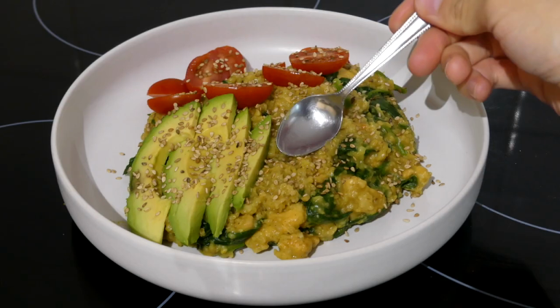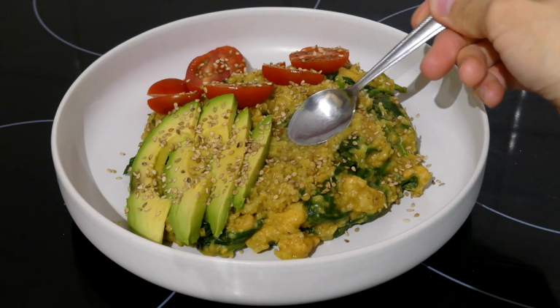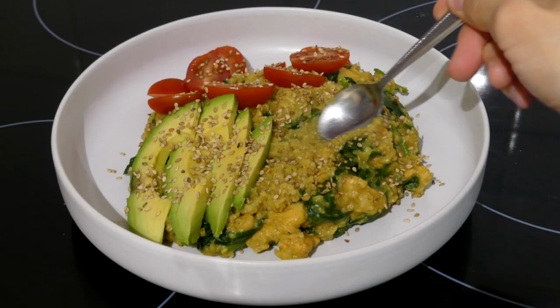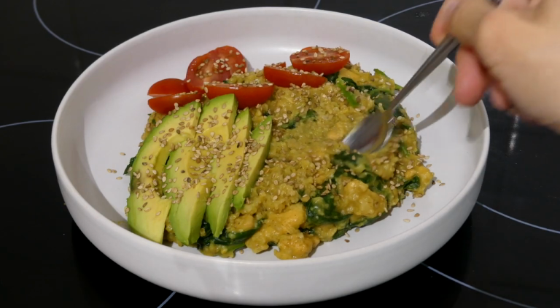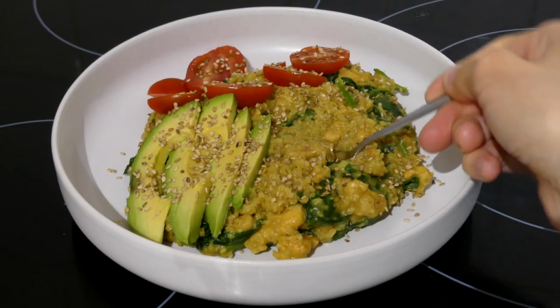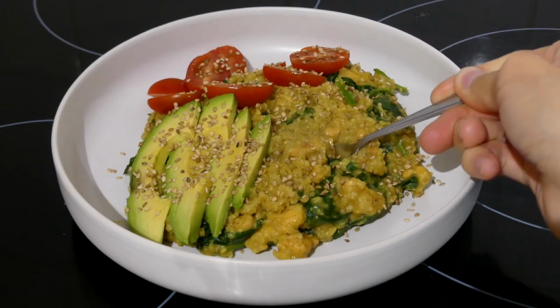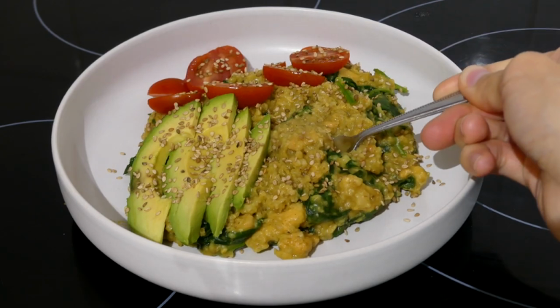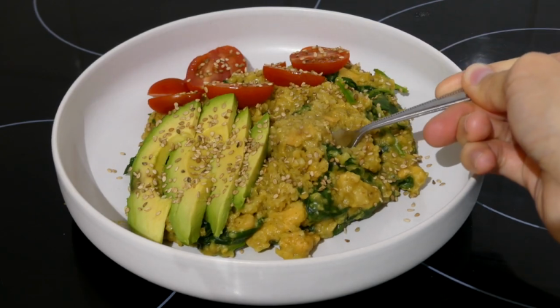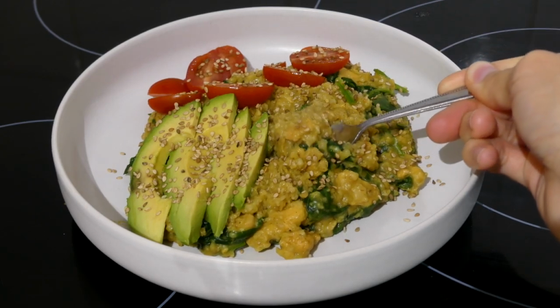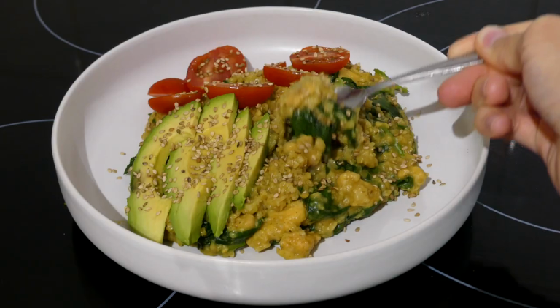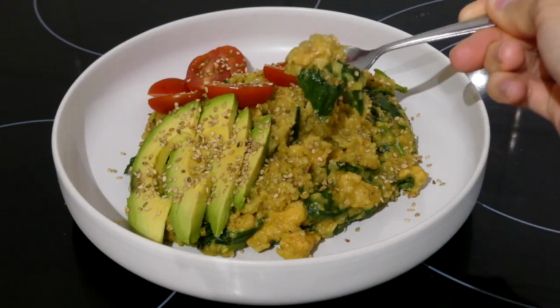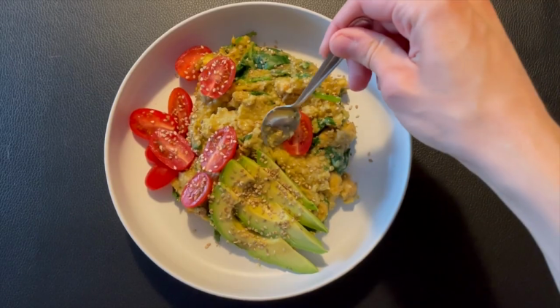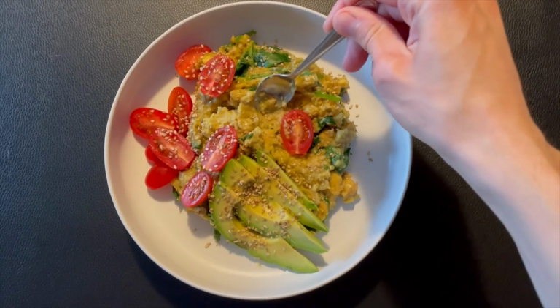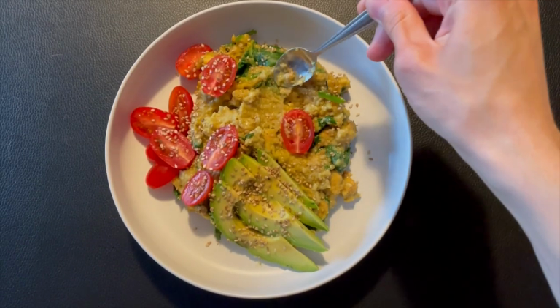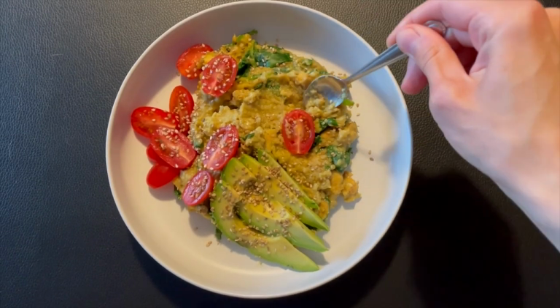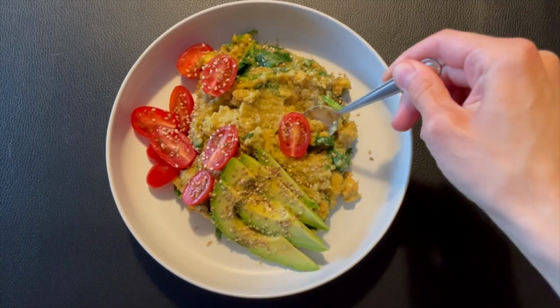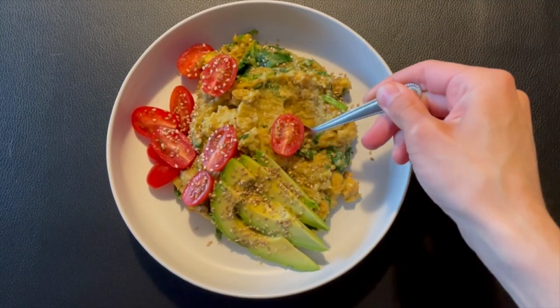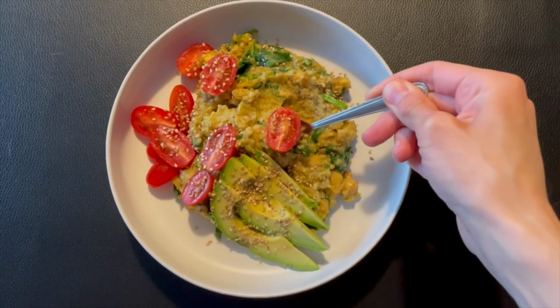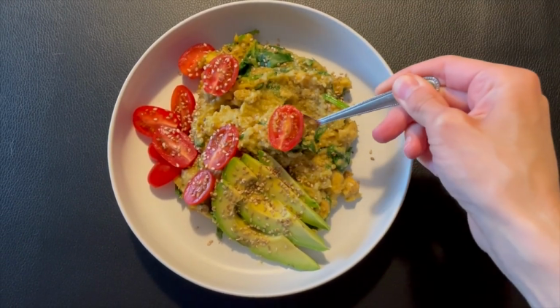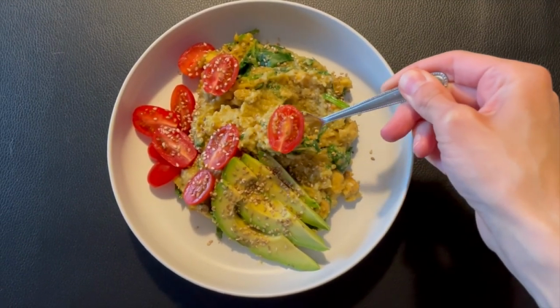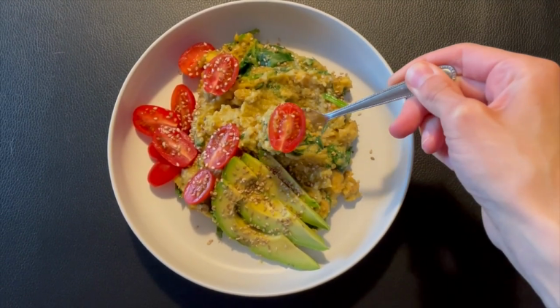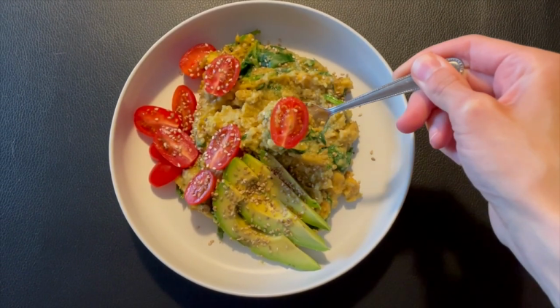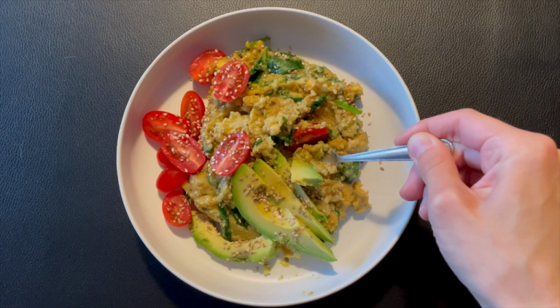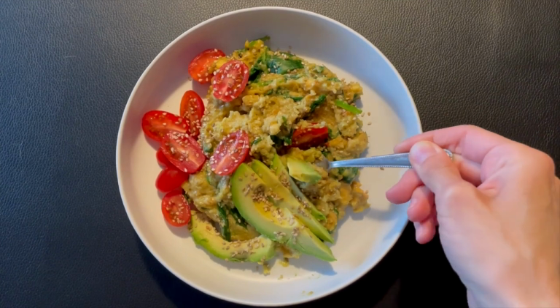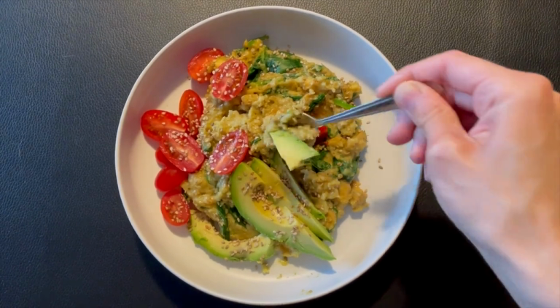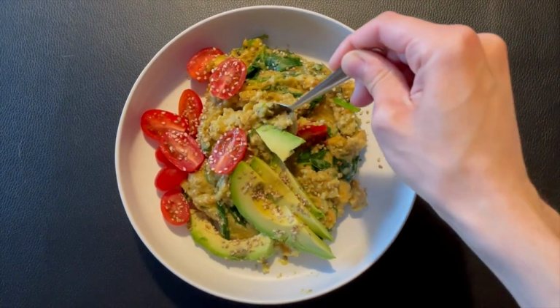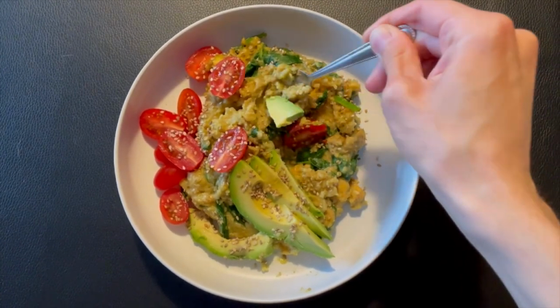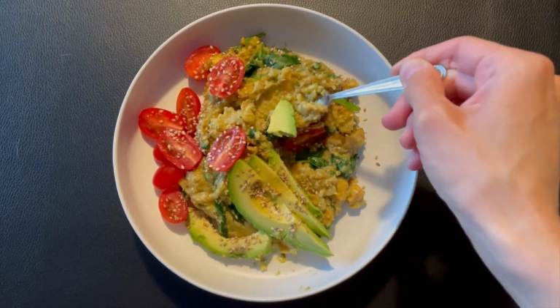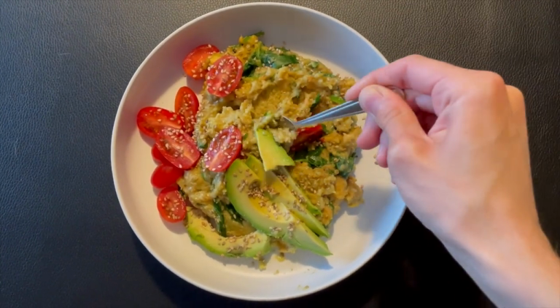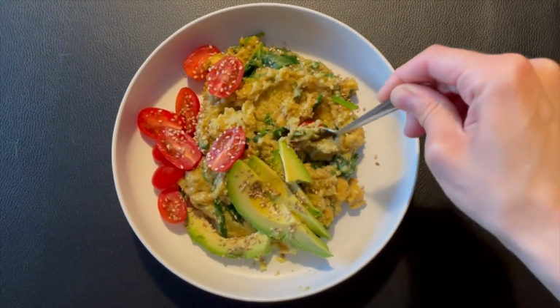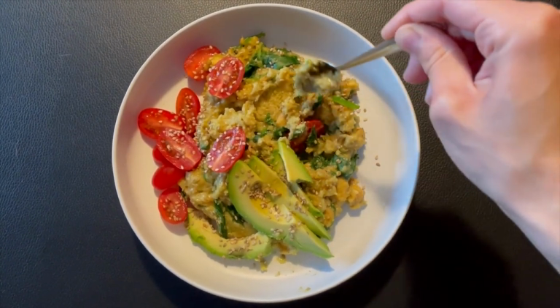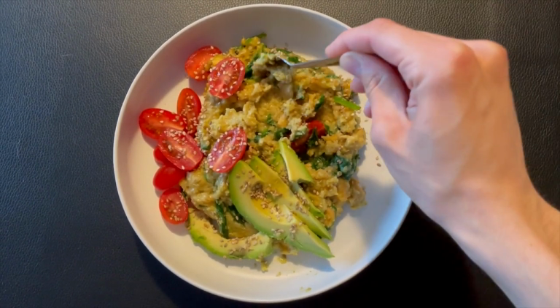By the way, I also had some tea throughout the day like I mentioned at the beginning, but I won't mention it every day as this isn't a 'what I drink in a week' video.